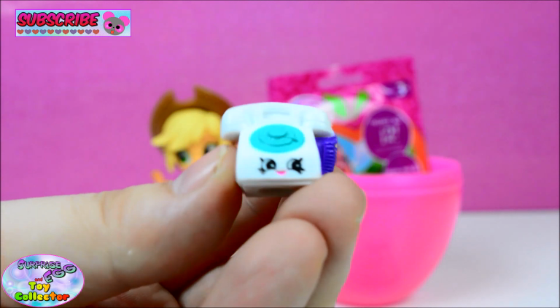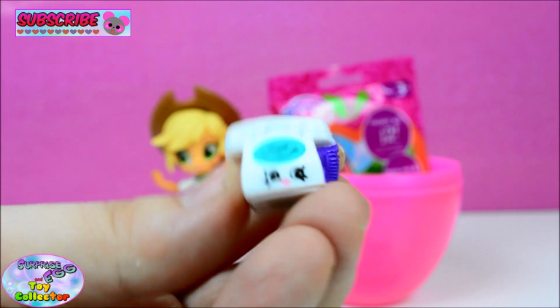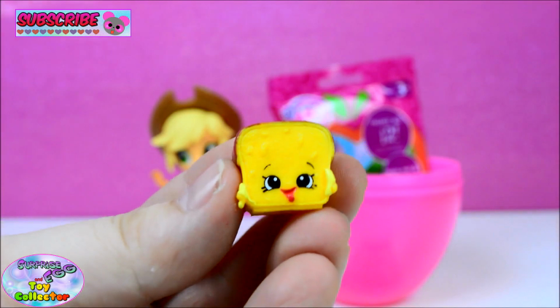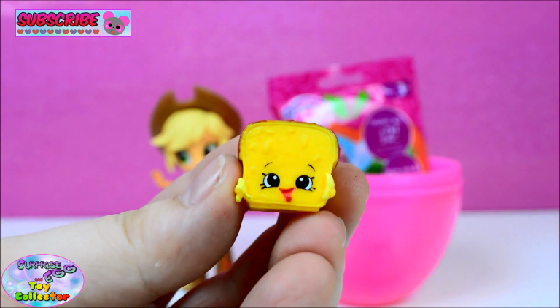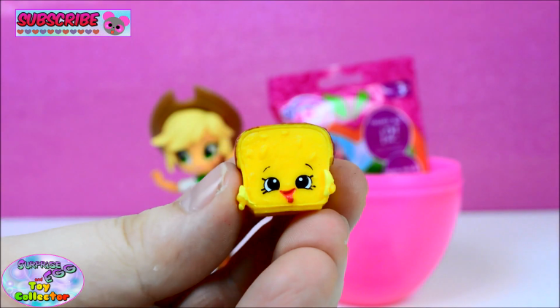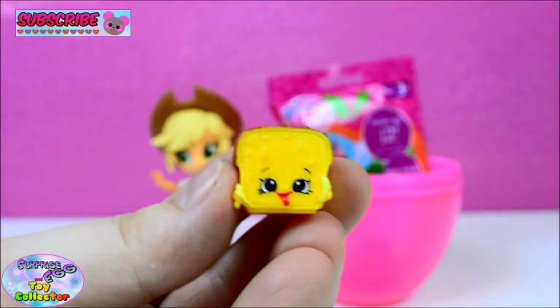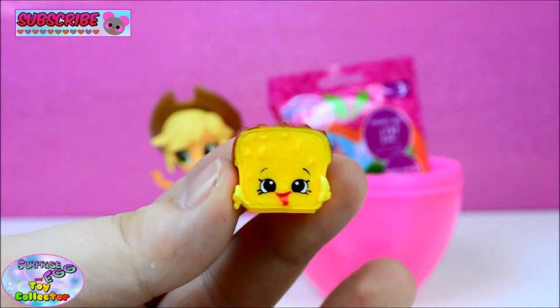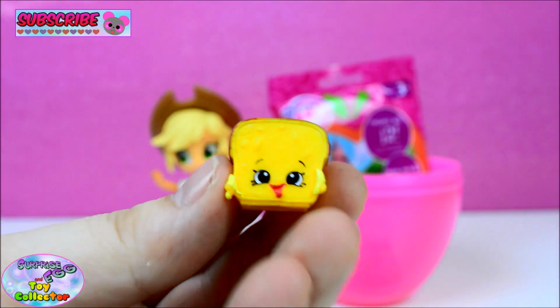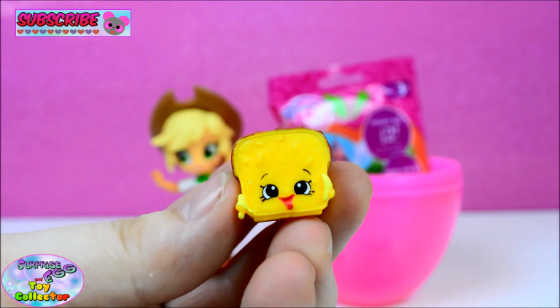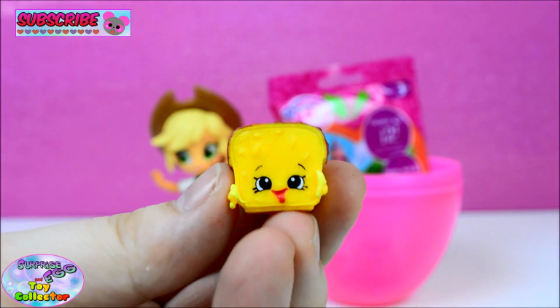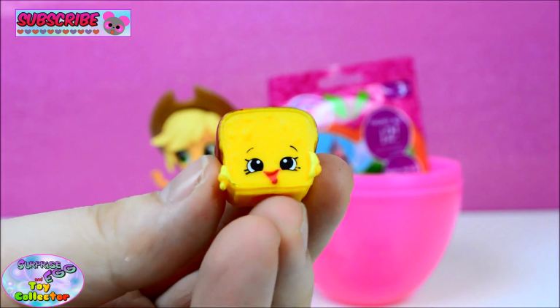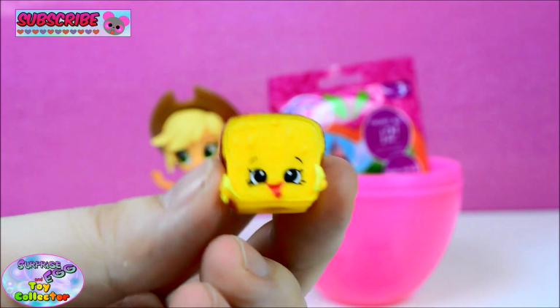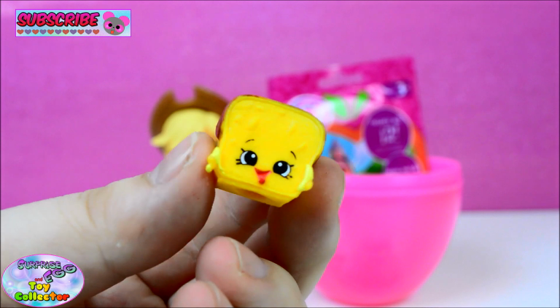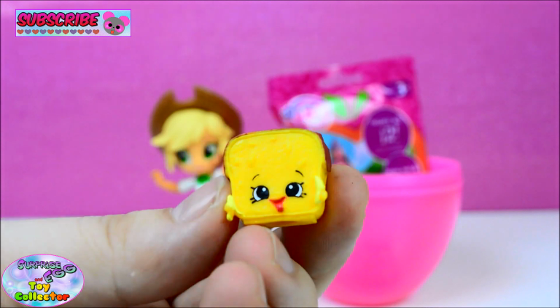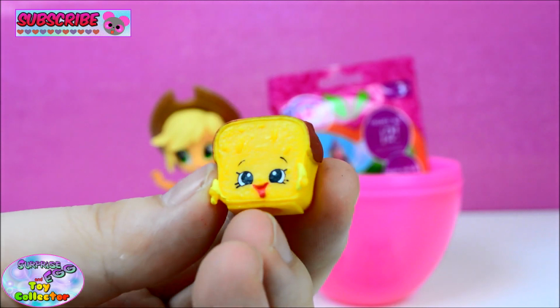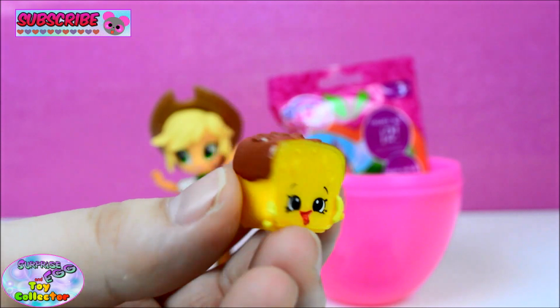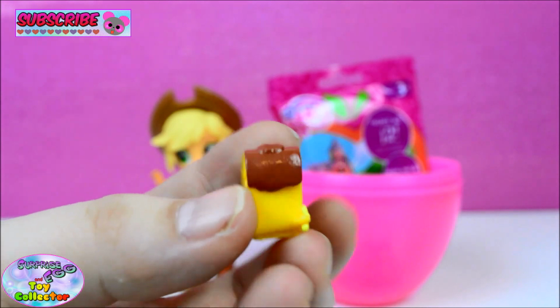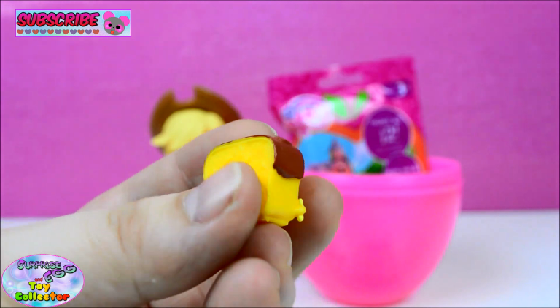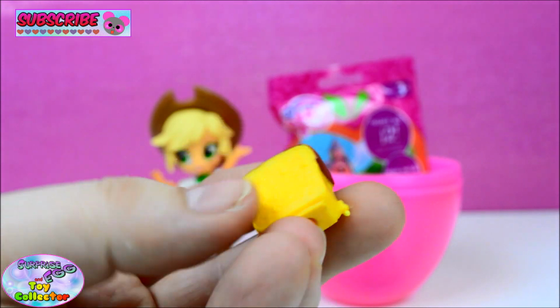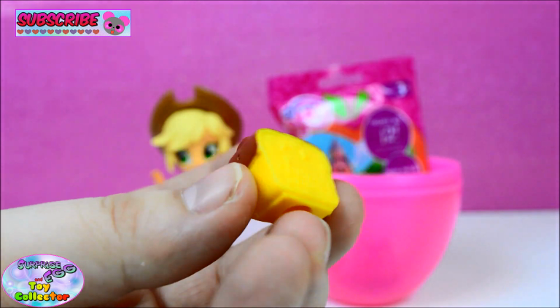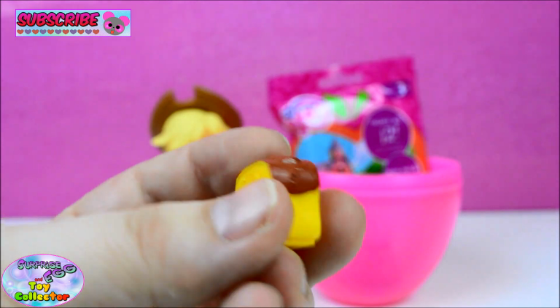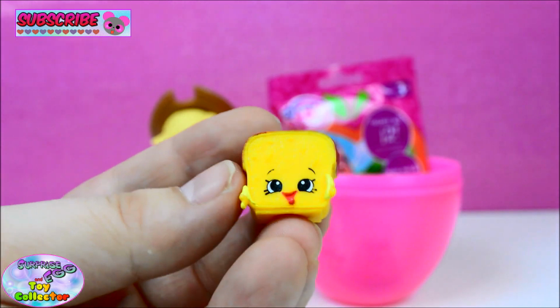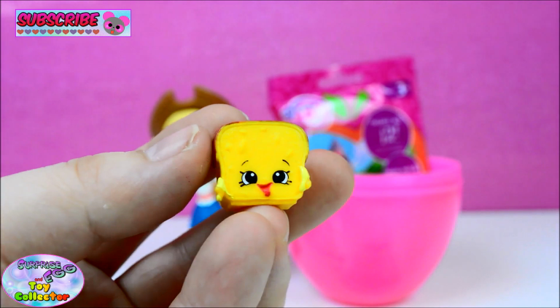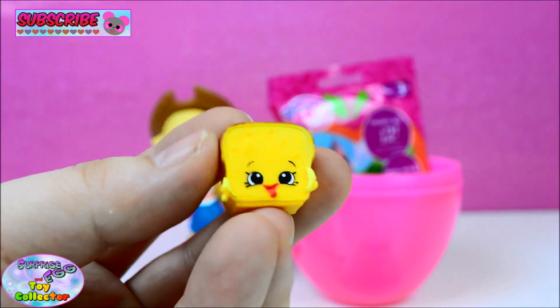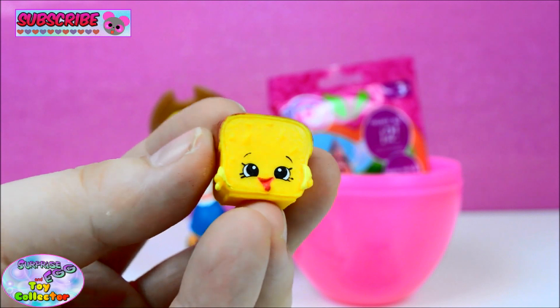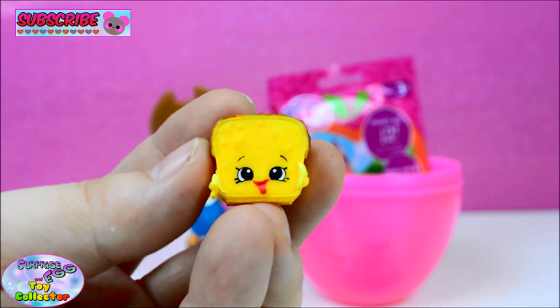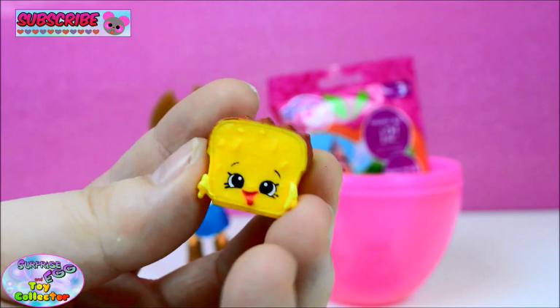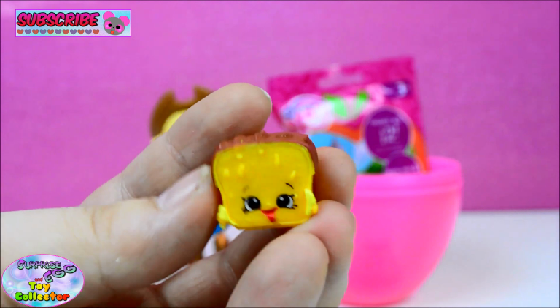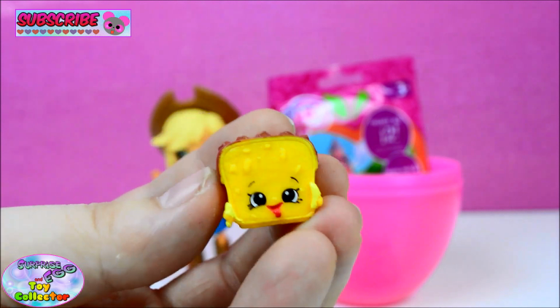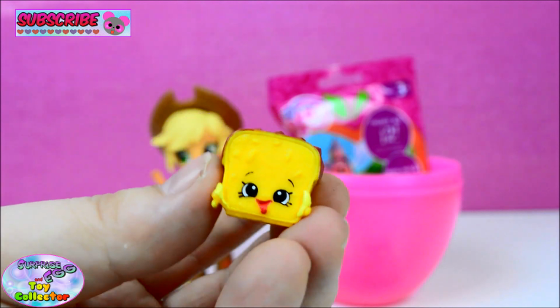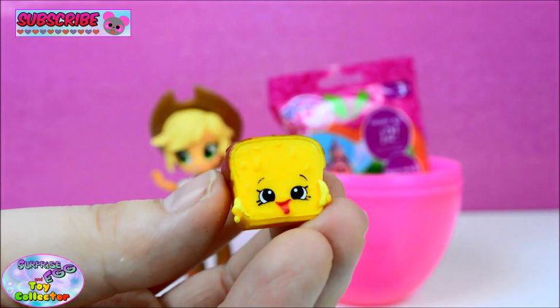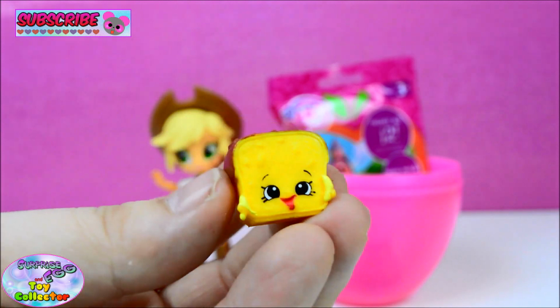And our next Shopkin is Lana Banana Bread. She's also a Season 3 Shopkin. She's super, super cool. Let us know if you like Lana Banana Bread.